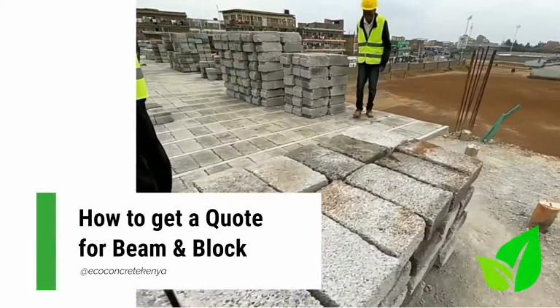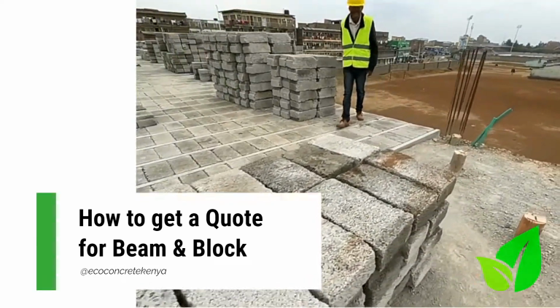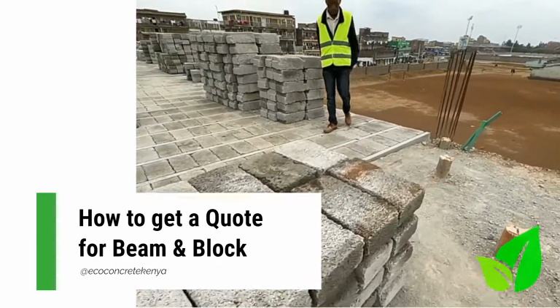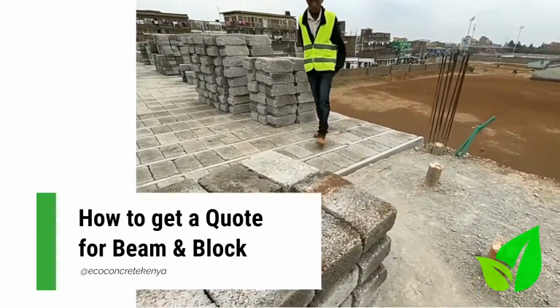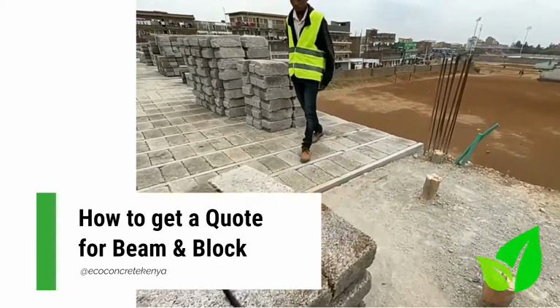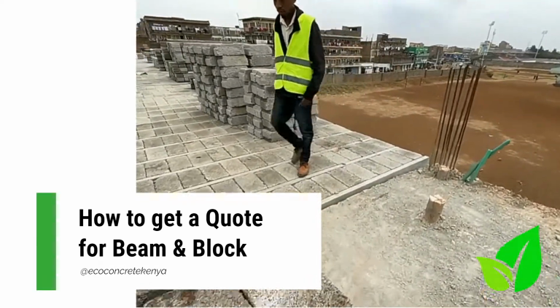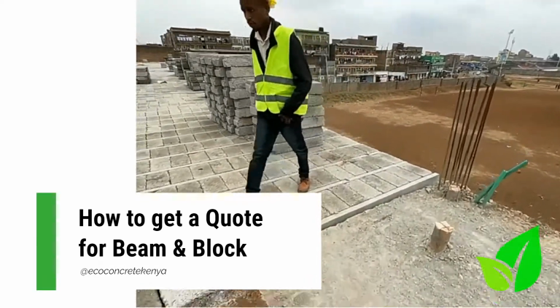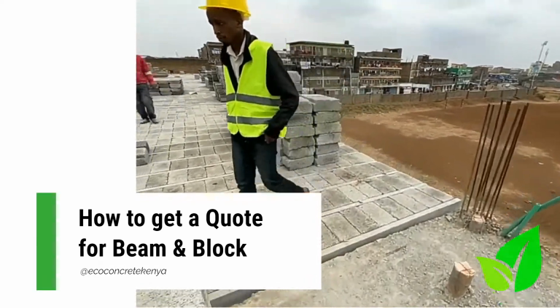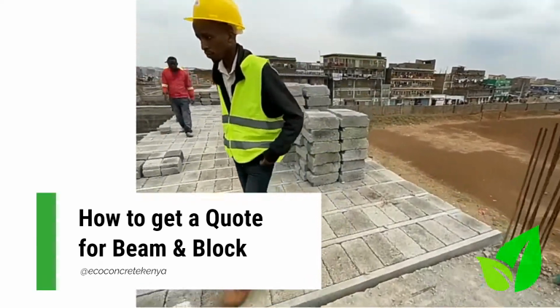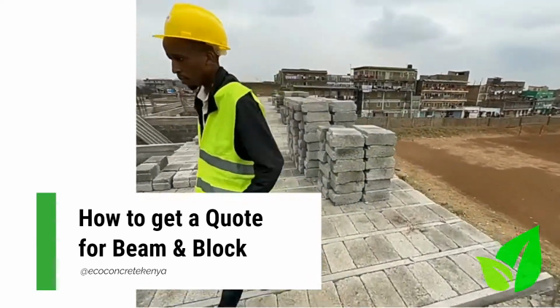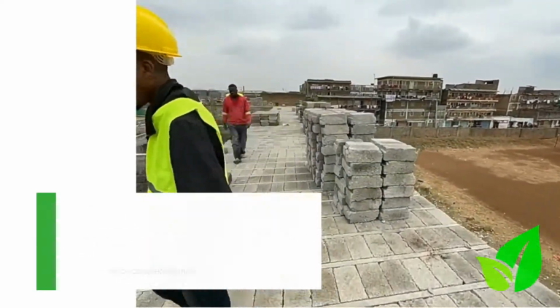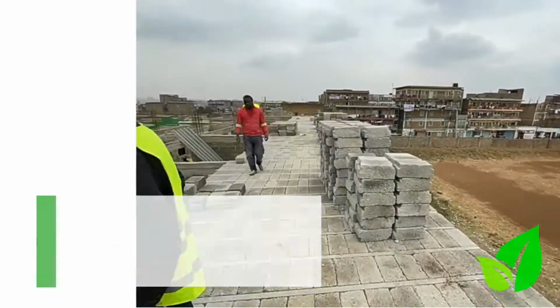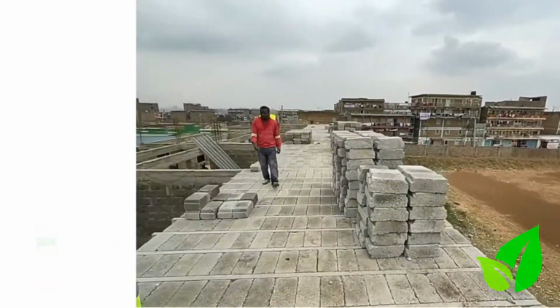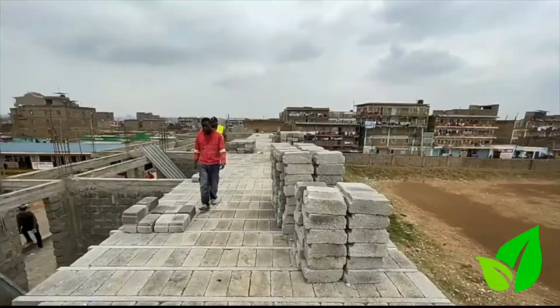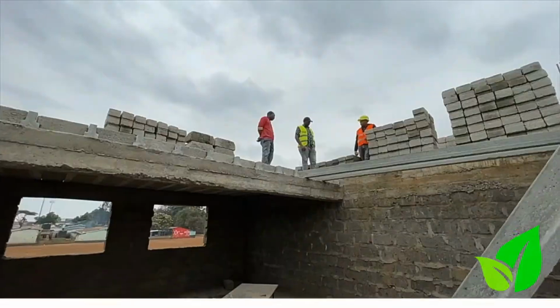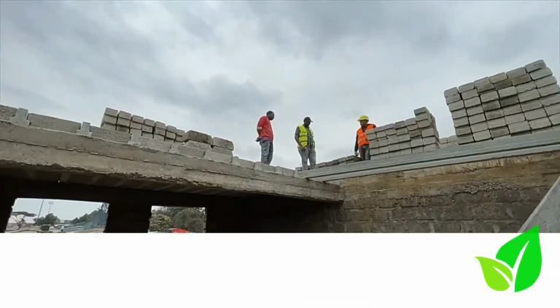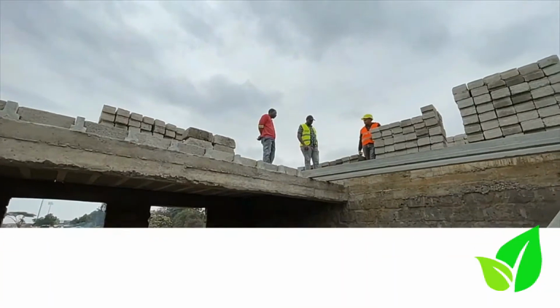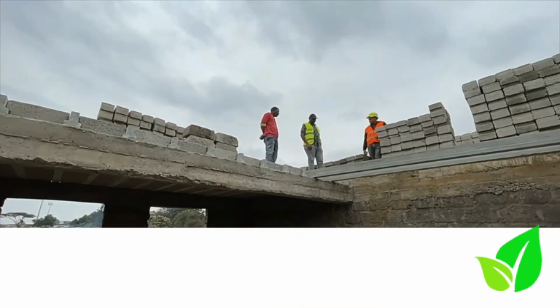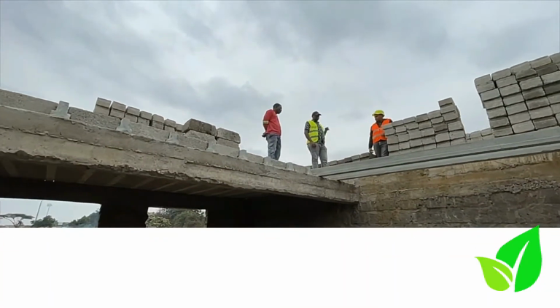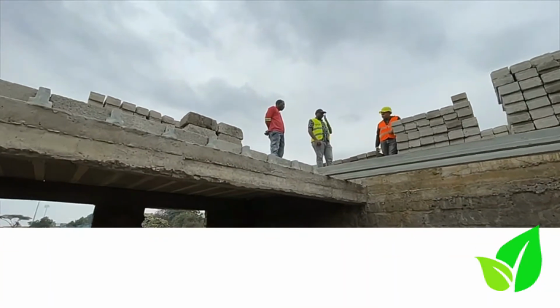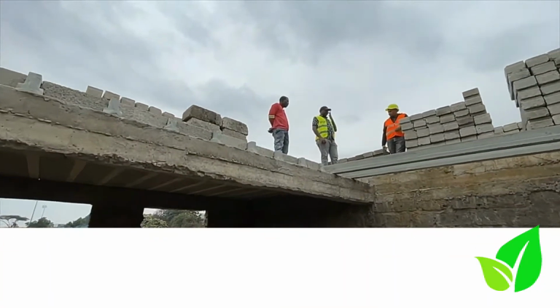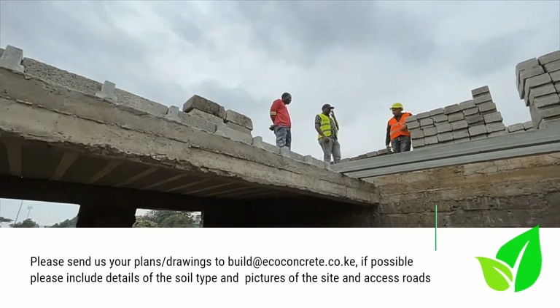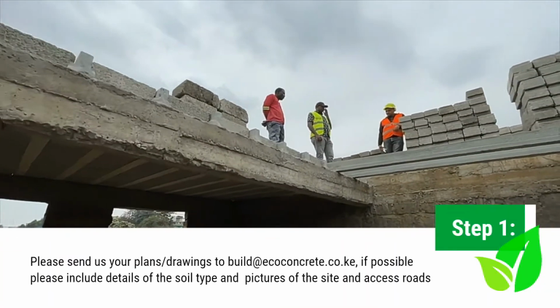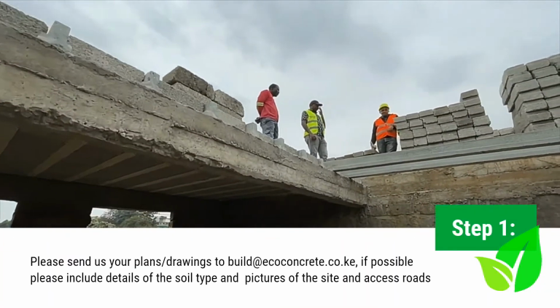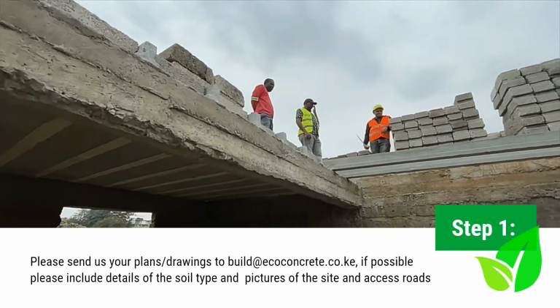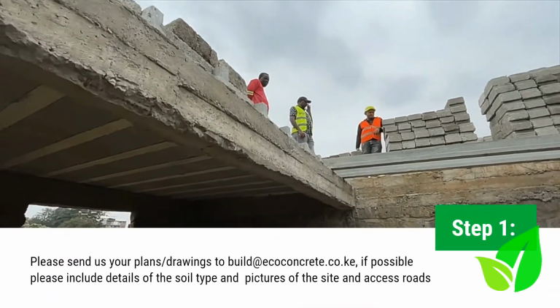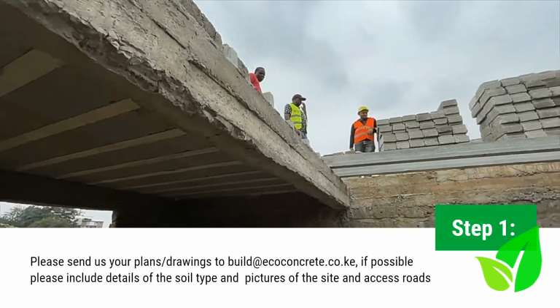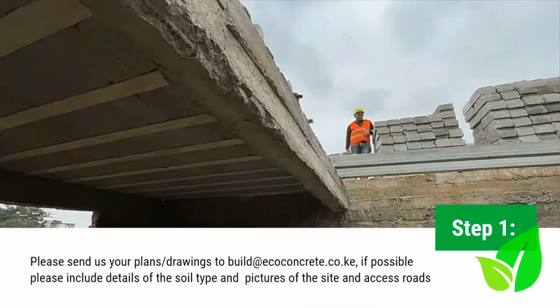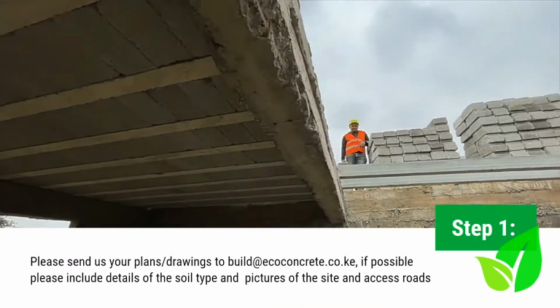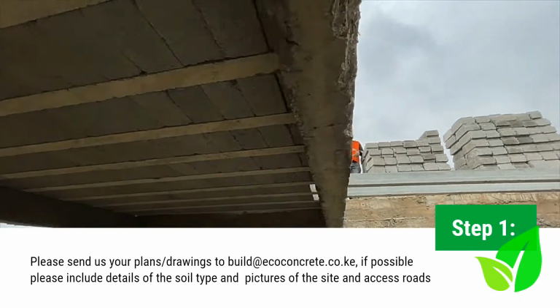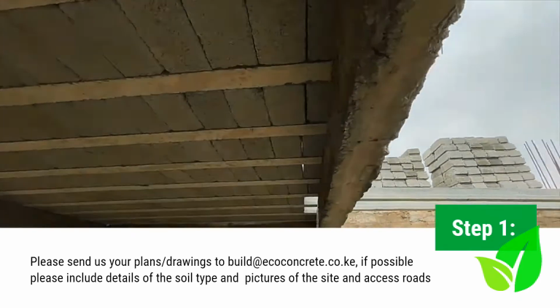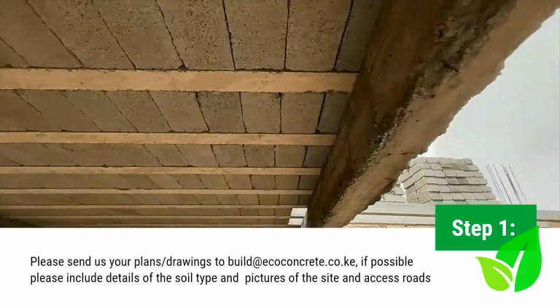If you think beam and block might be right for your project and you want a quotation, simply contact our team and provide the drawing or plan for your building, including all the measurements.